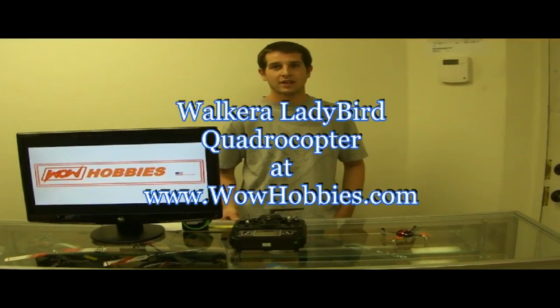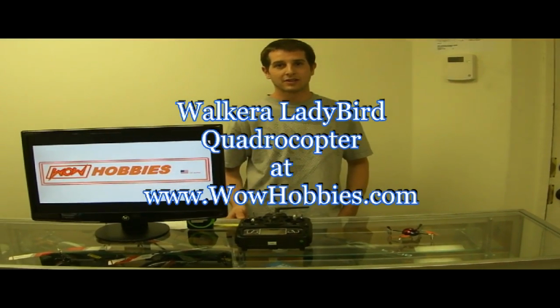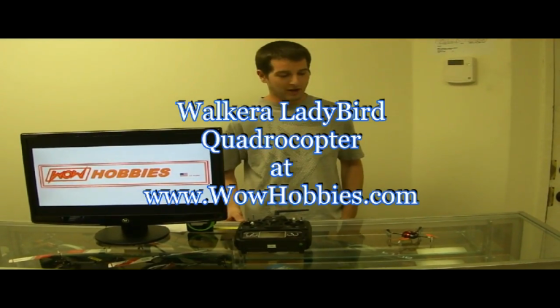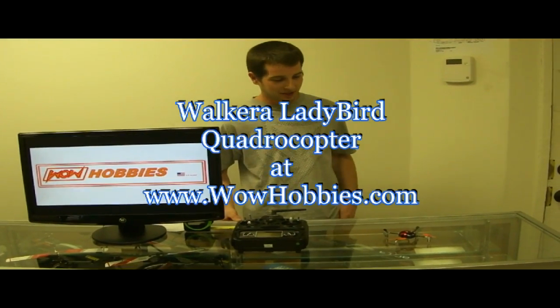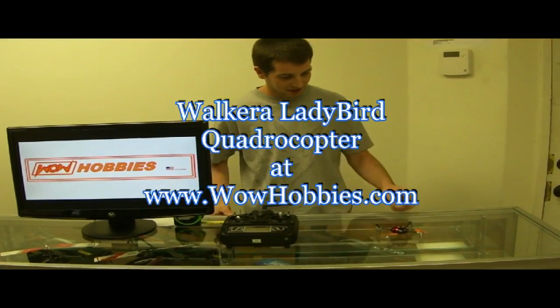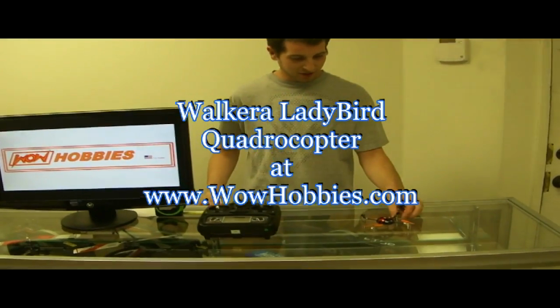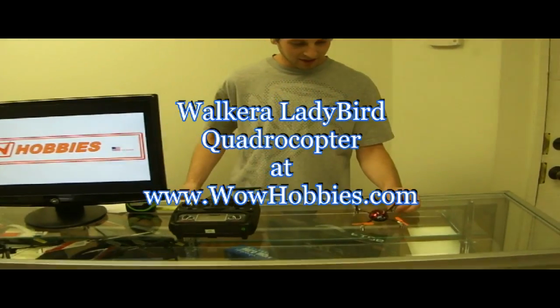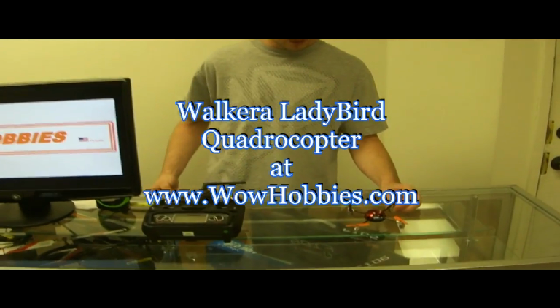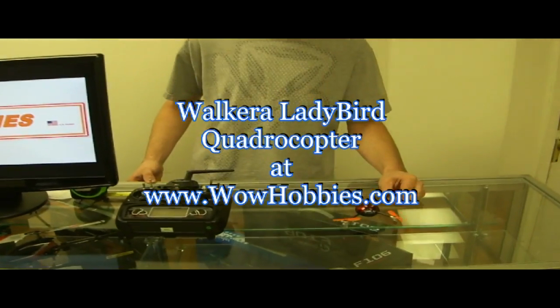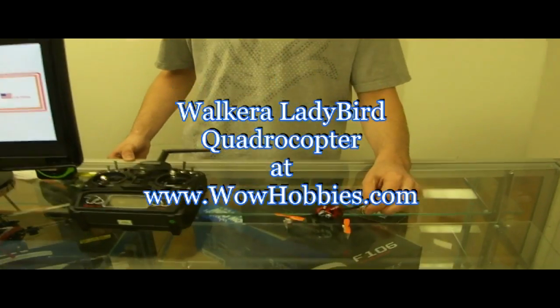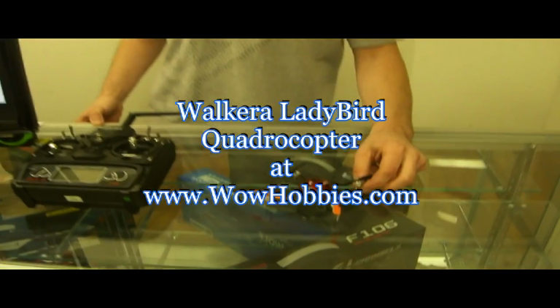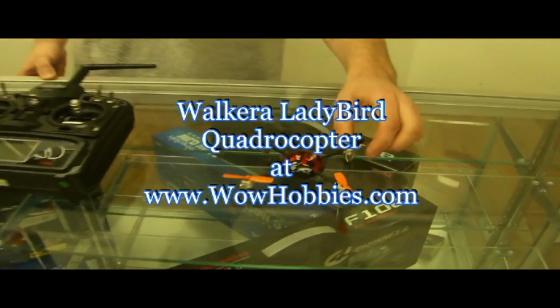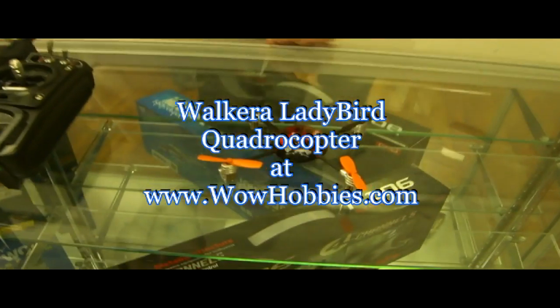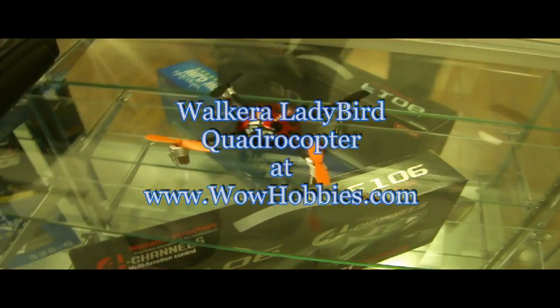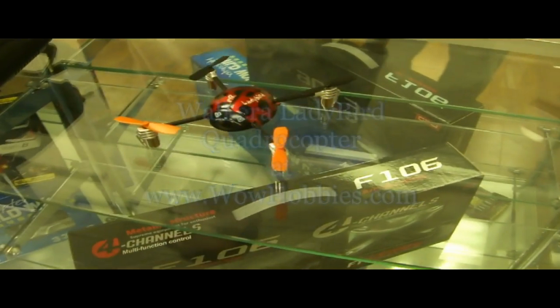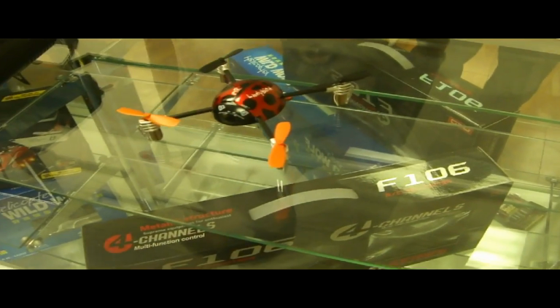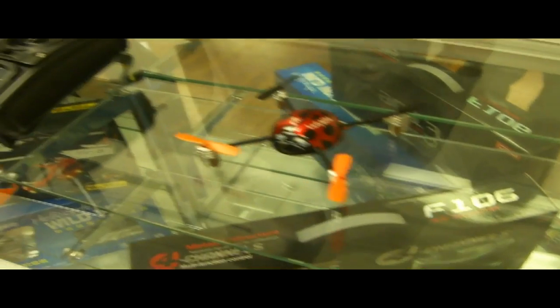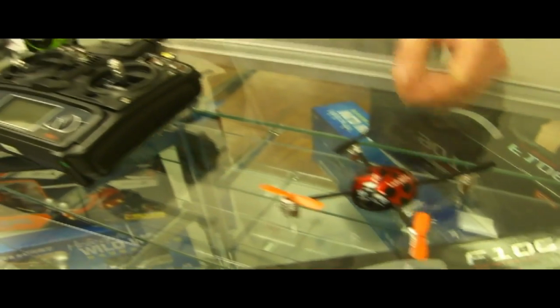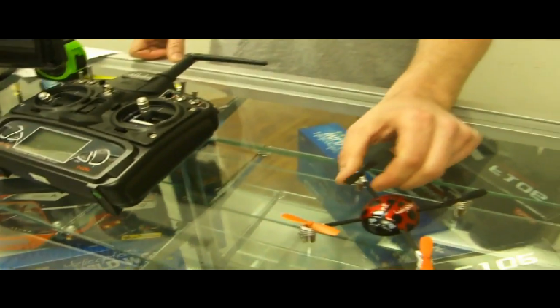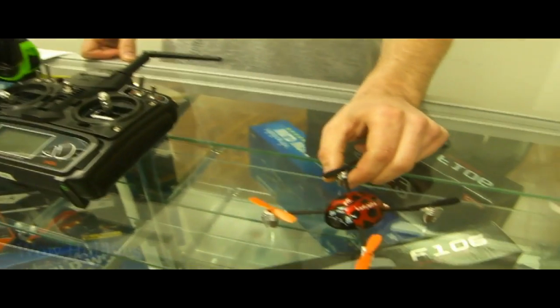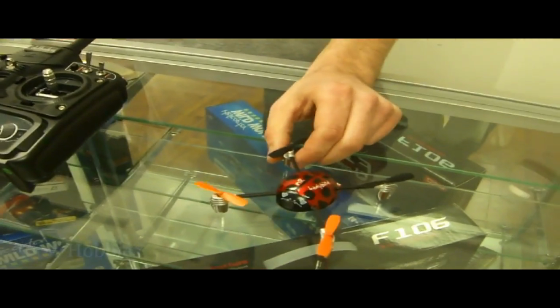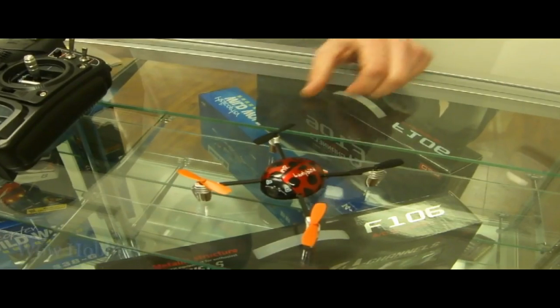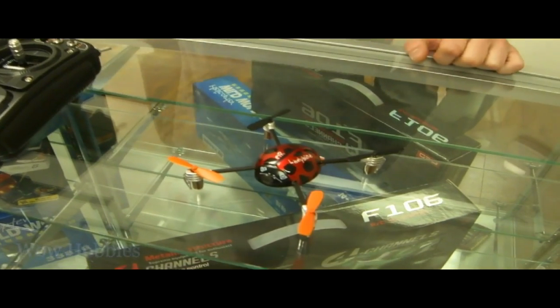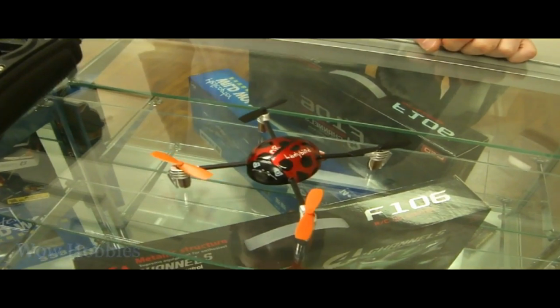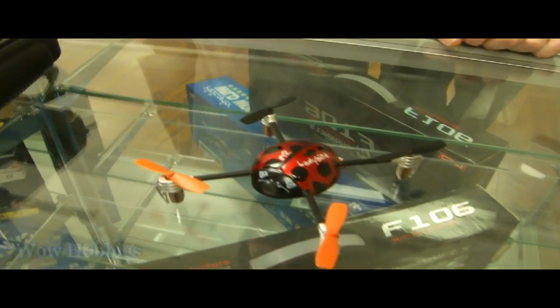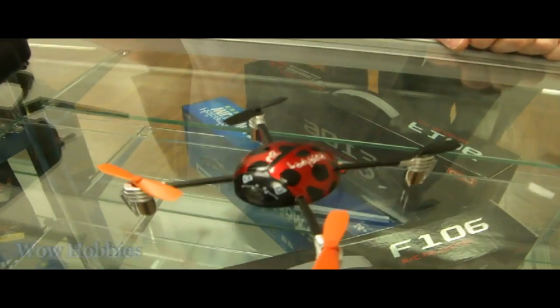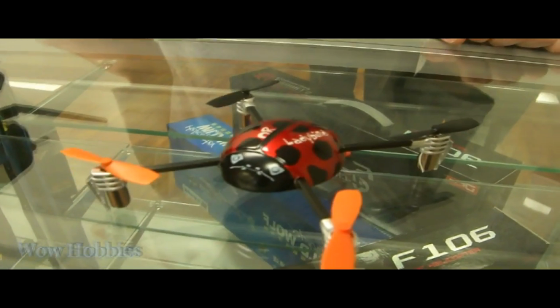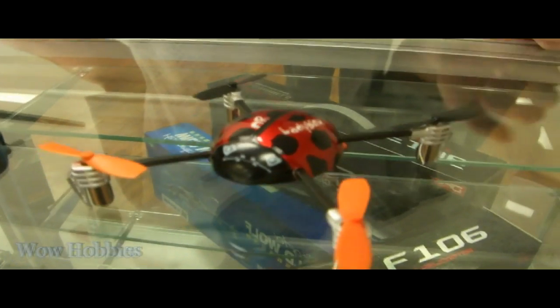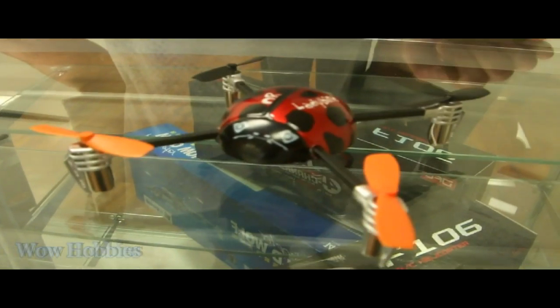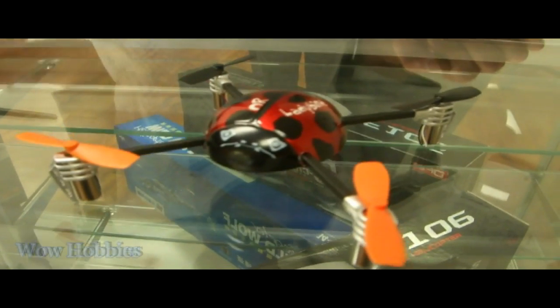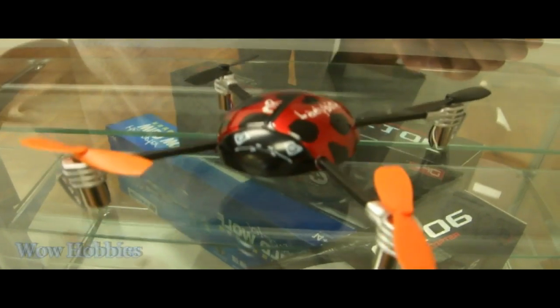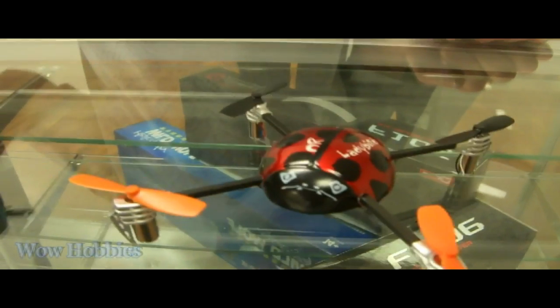Hi, this is Stuart with WOW Hobbies, here demonstrating the Ladybird from Walkera. This is the new one from Walkera. It binds with the Devo 6, 7, 8, 12, and the new Devo 10 I have right here.